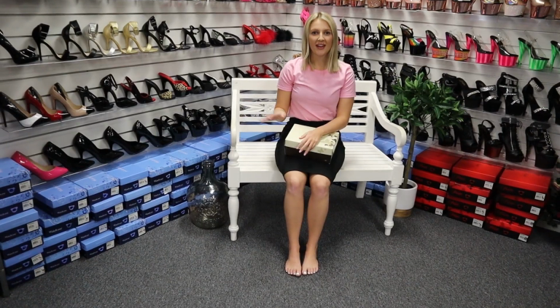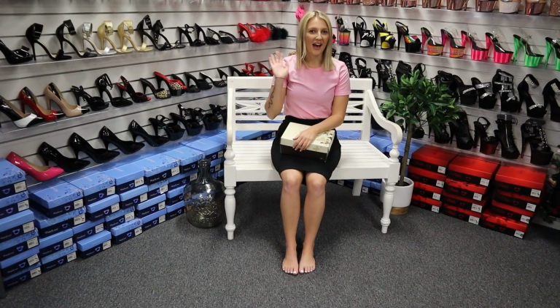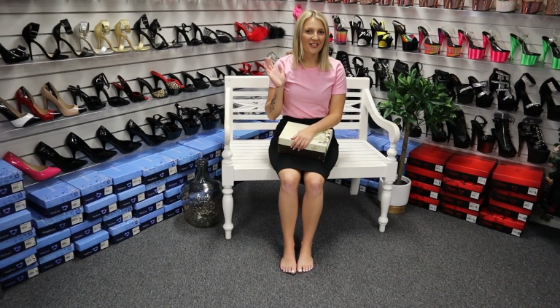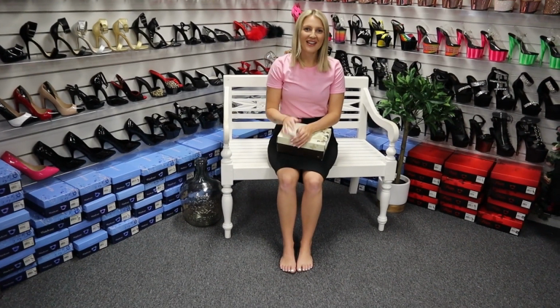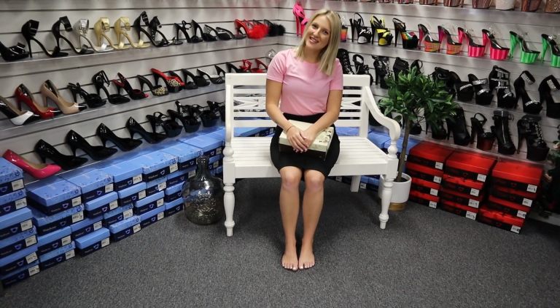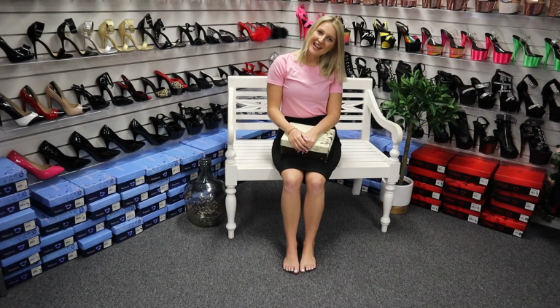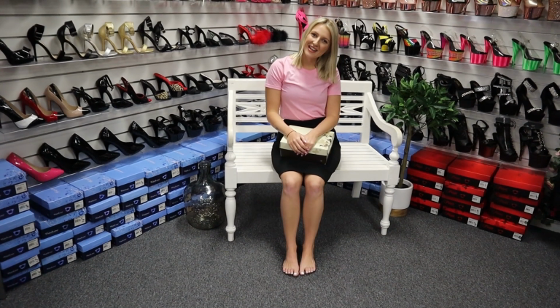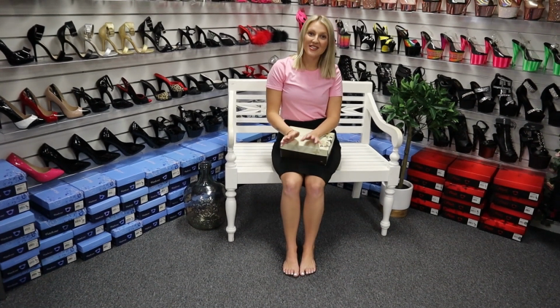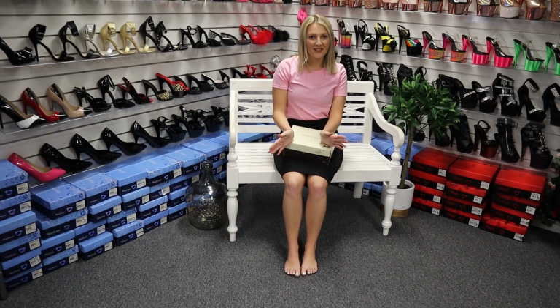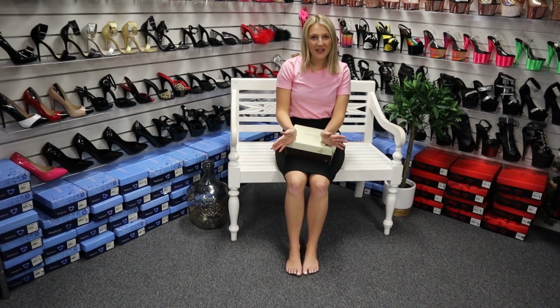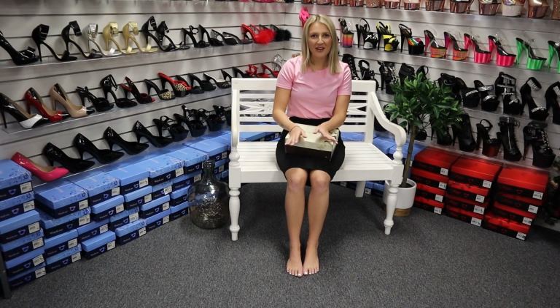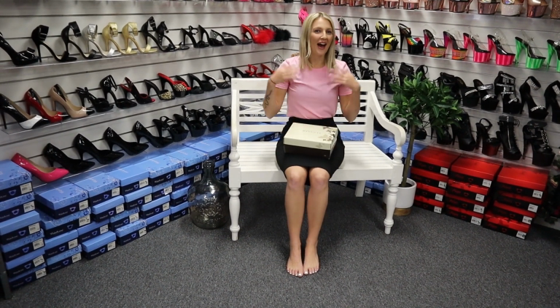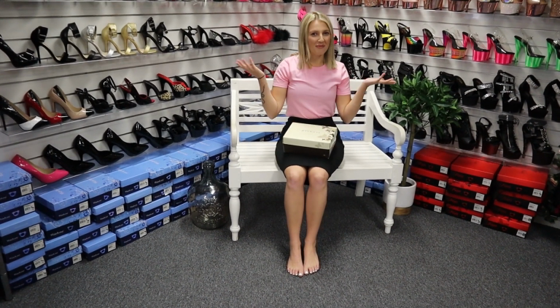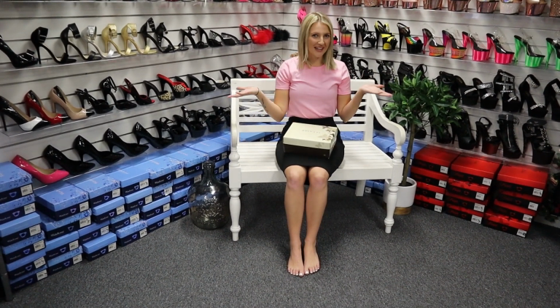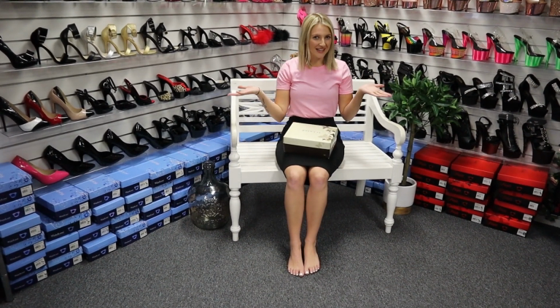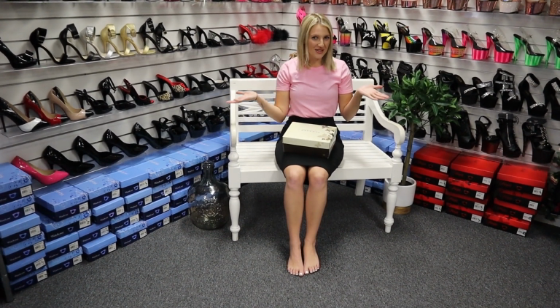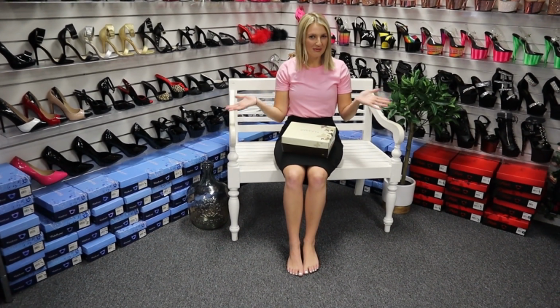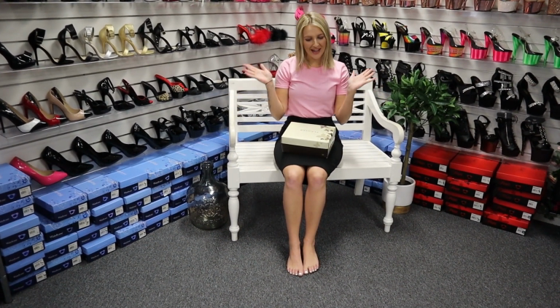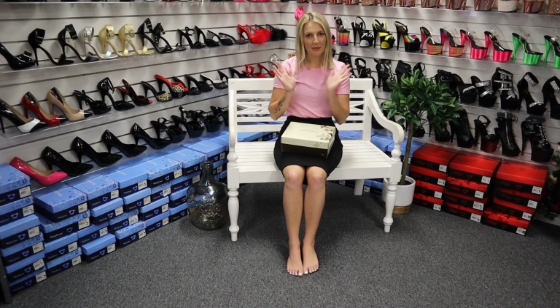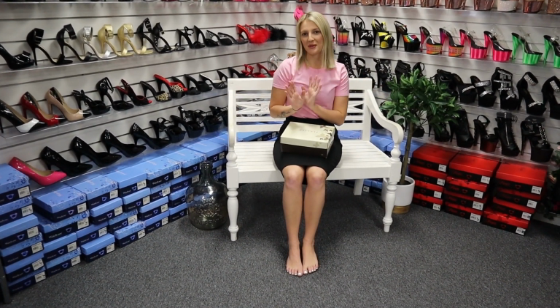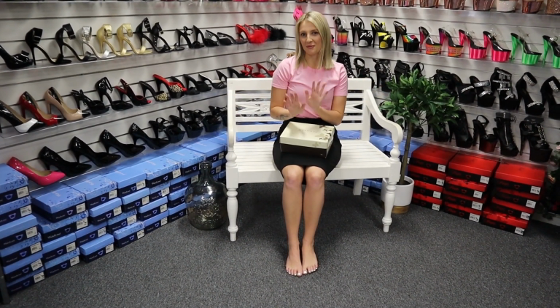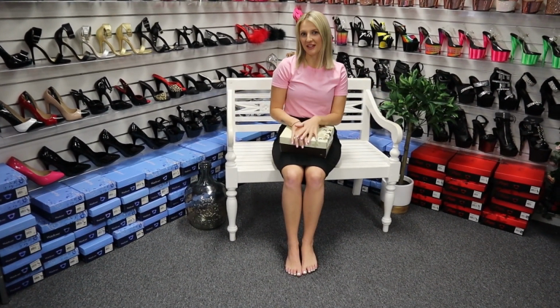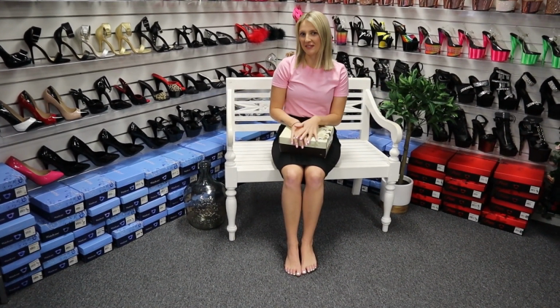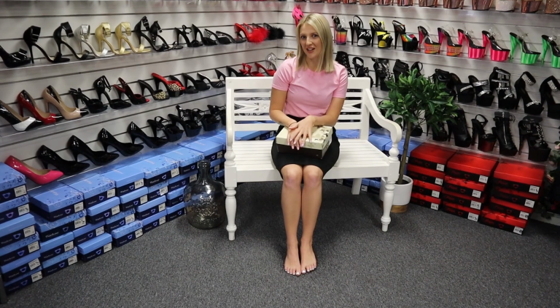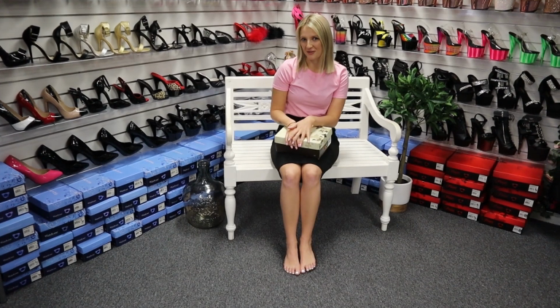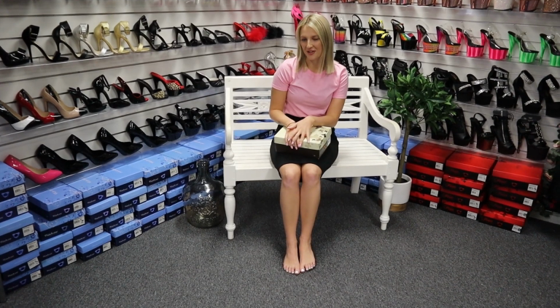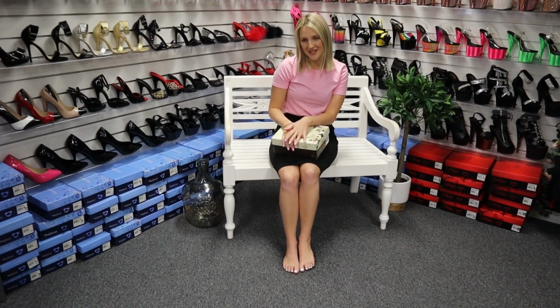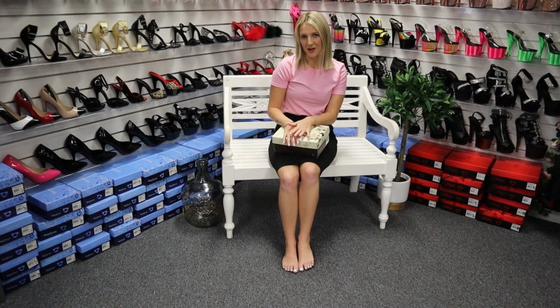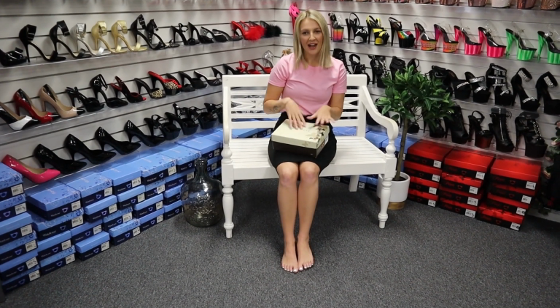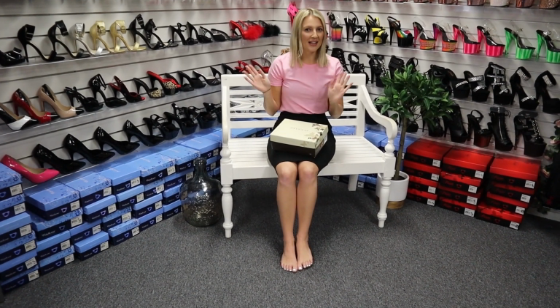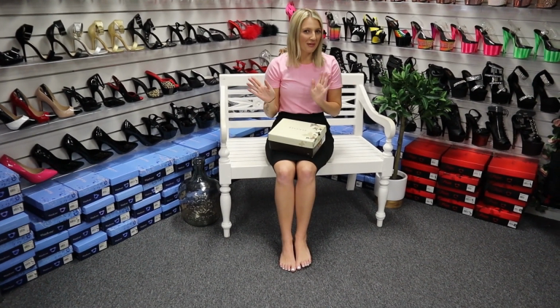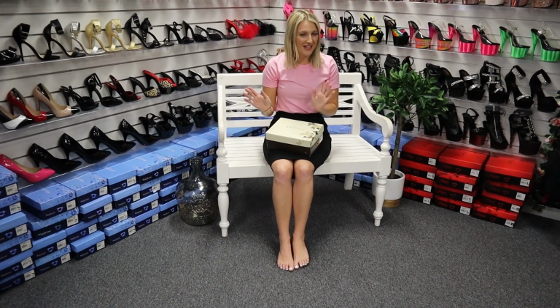Hi everyone, it's Katie here from Shoes of Hollywood. I'm back in the shop today and I'm going to be doing some really nice reviews, so keep watching.